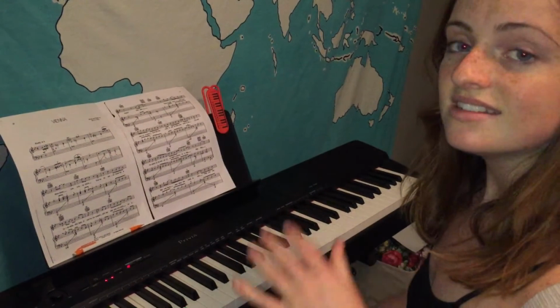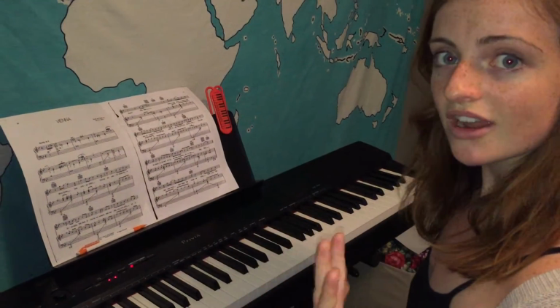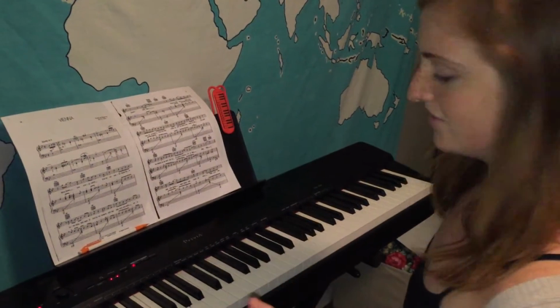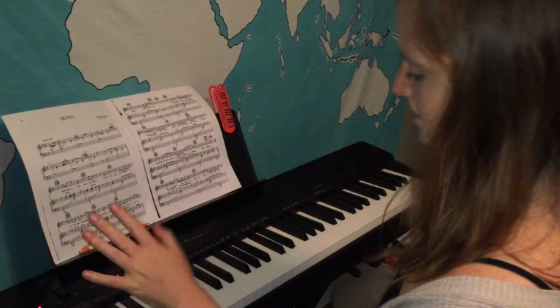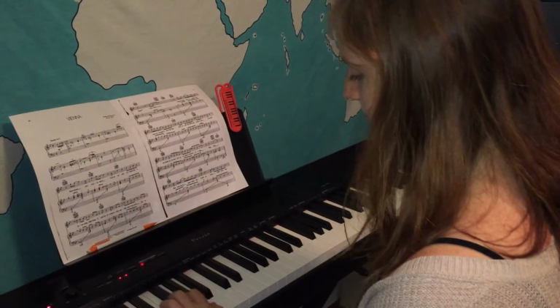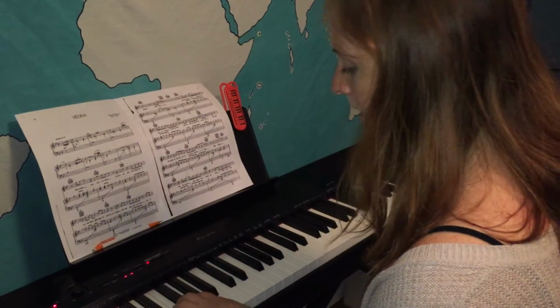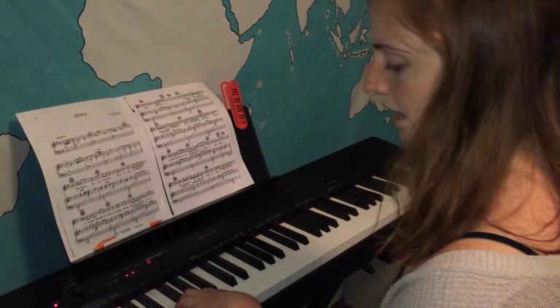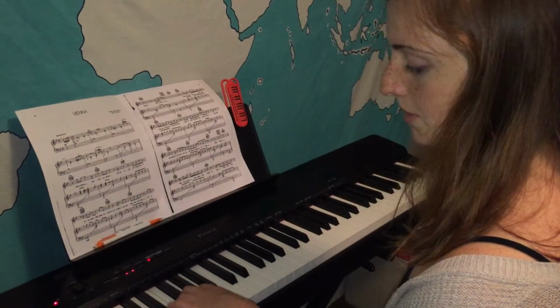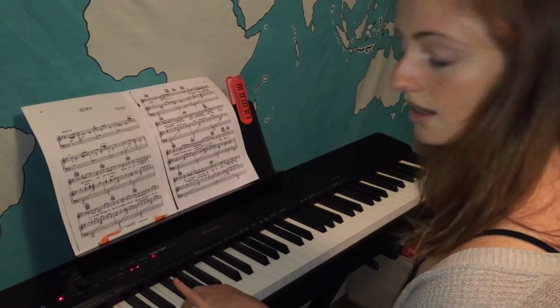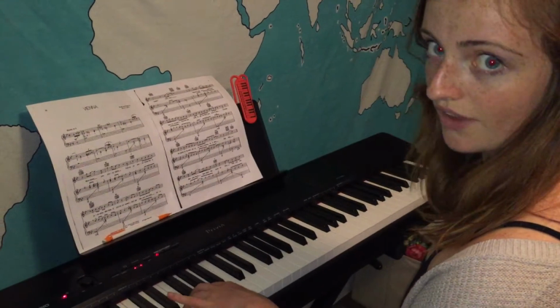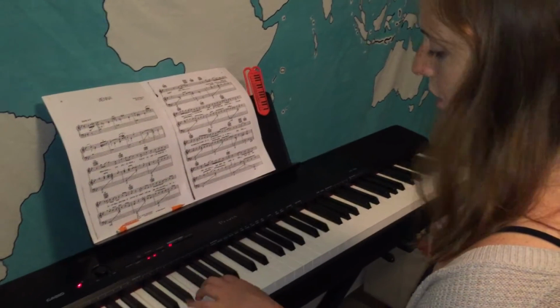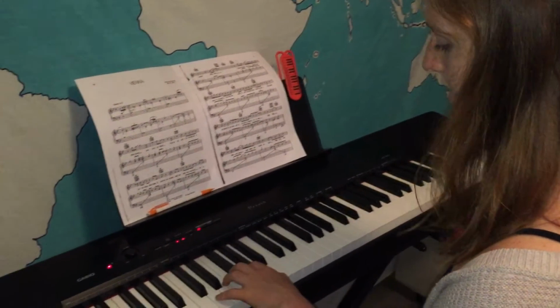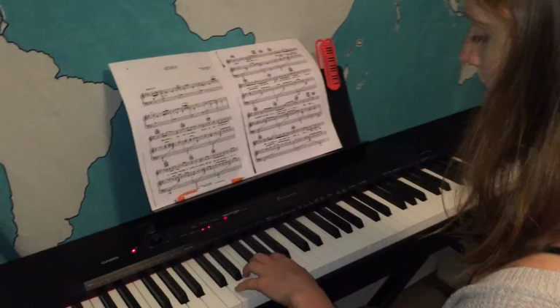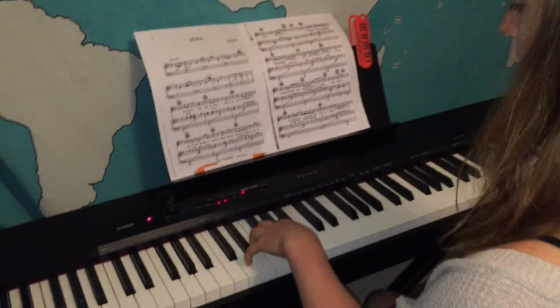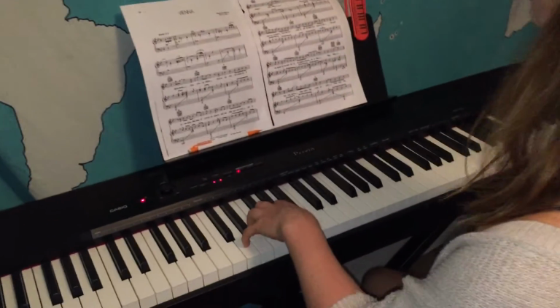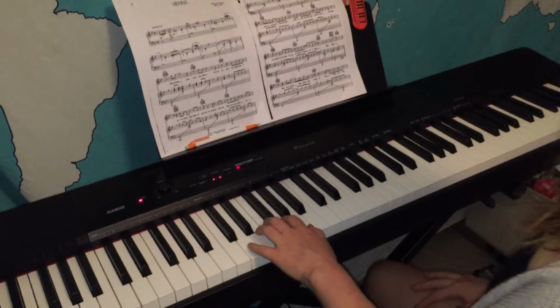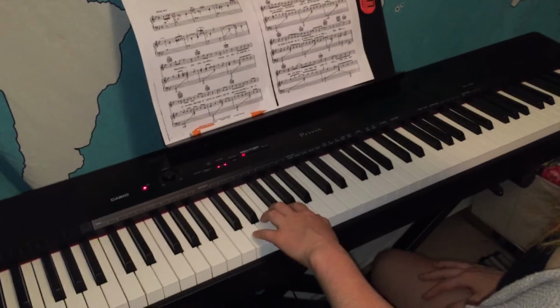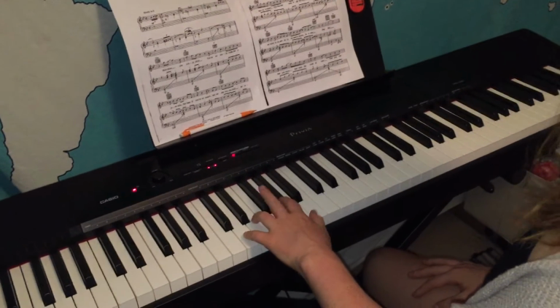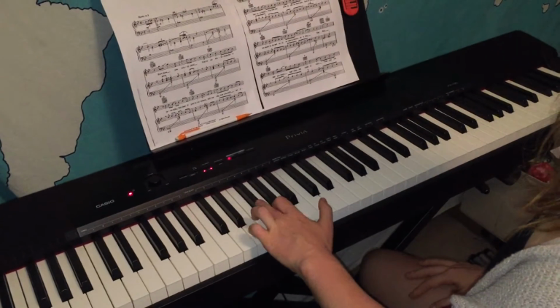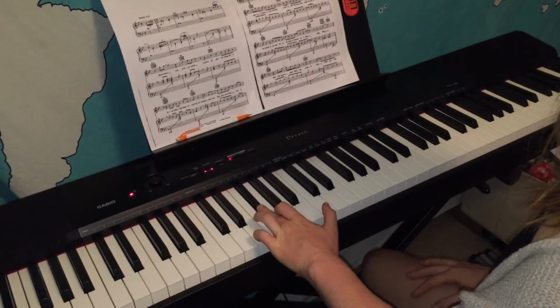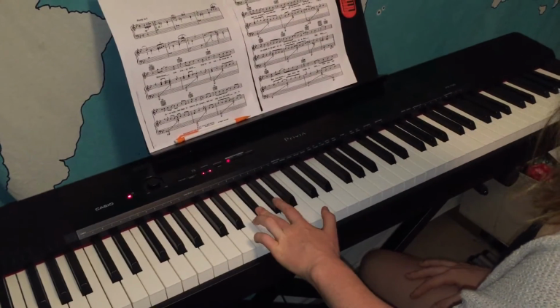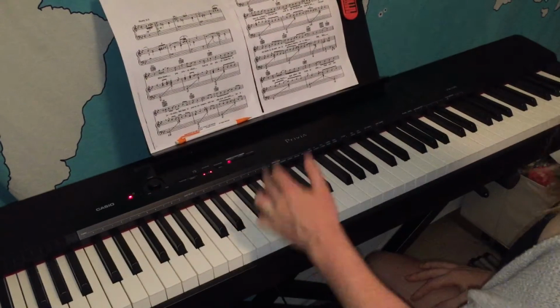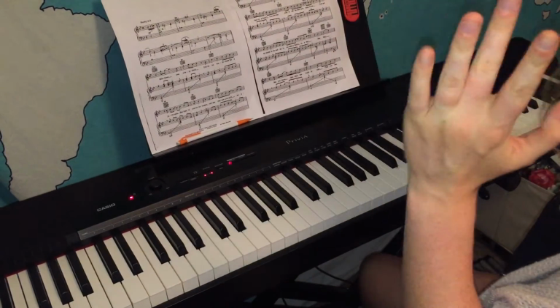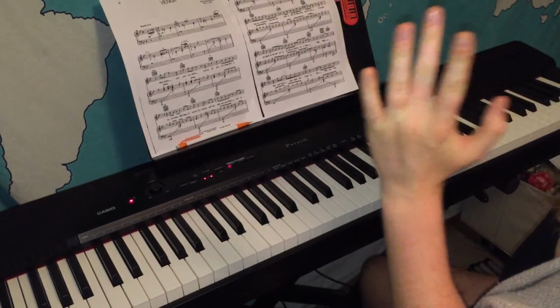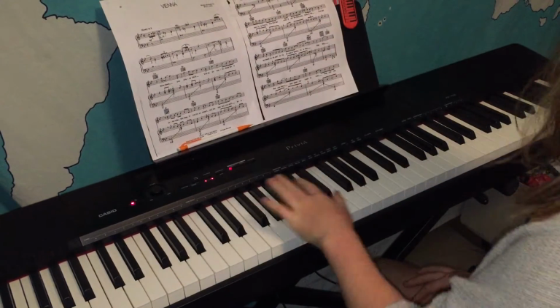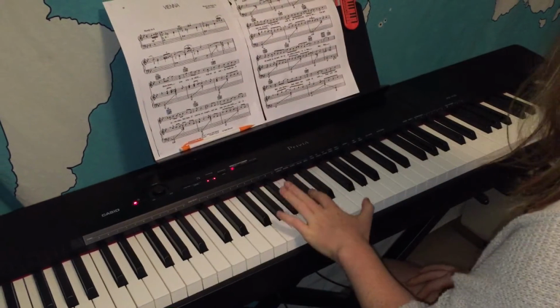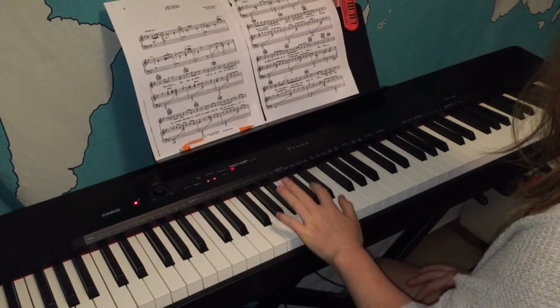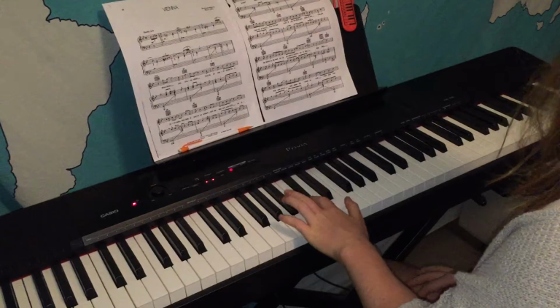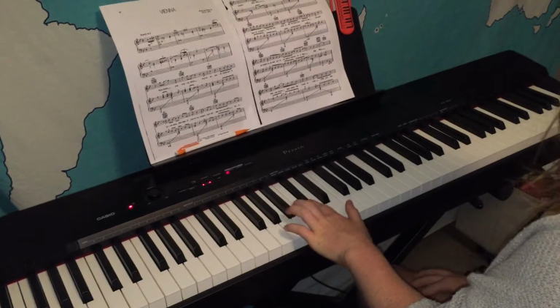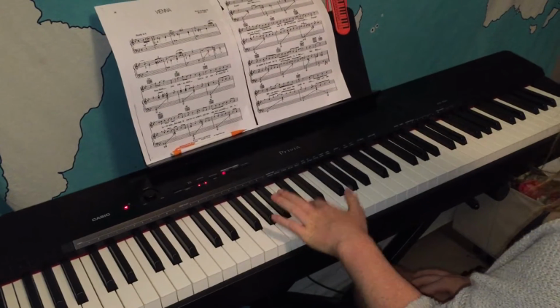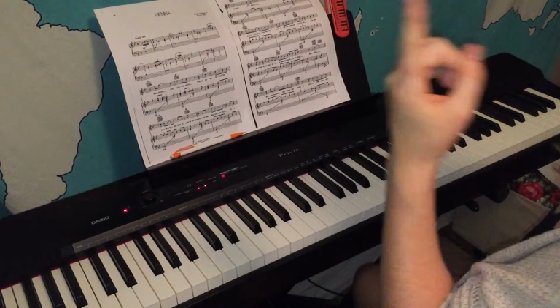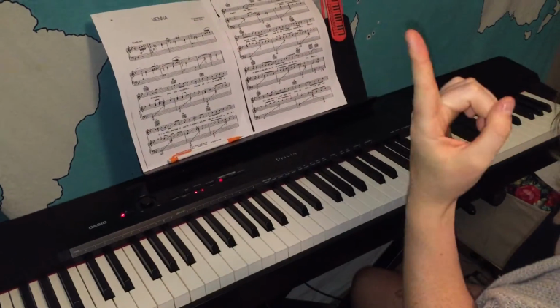Now let's try our left hand. Again we have our pinky — our five finger — on D. We still have the F sharp on our three and we have the C sharp on our two.